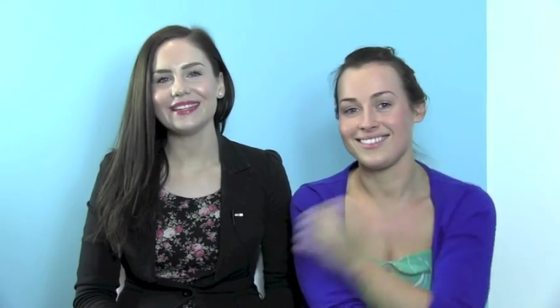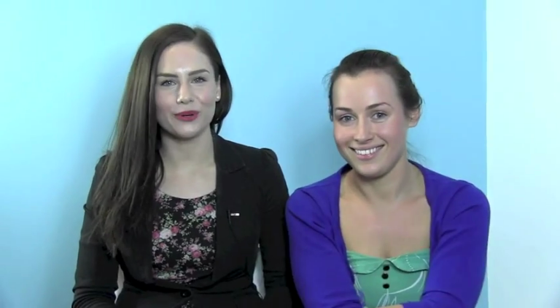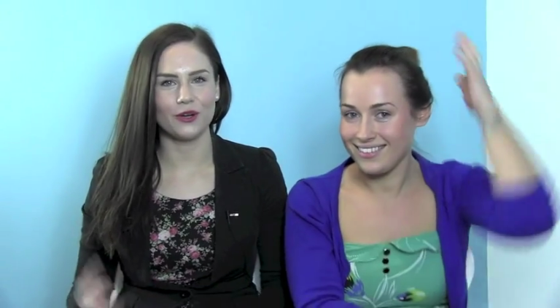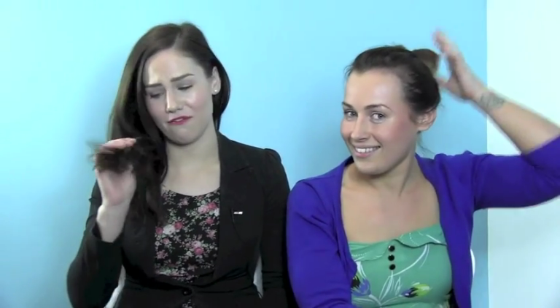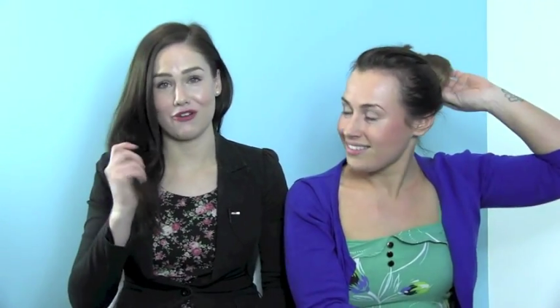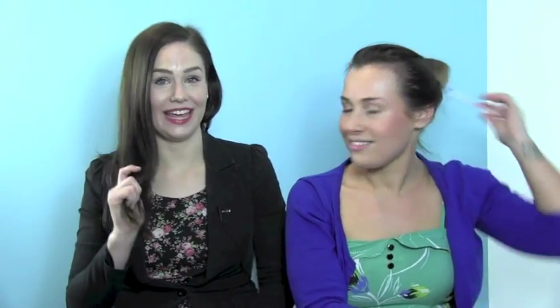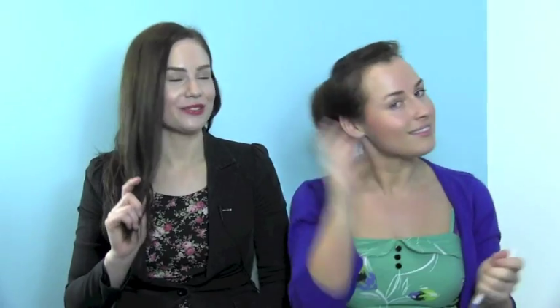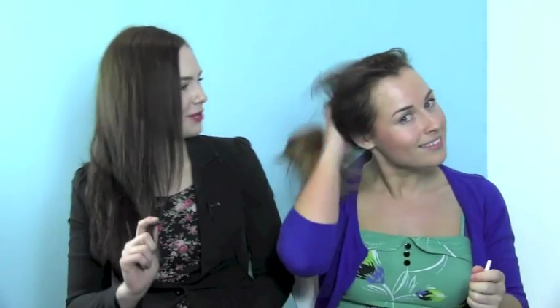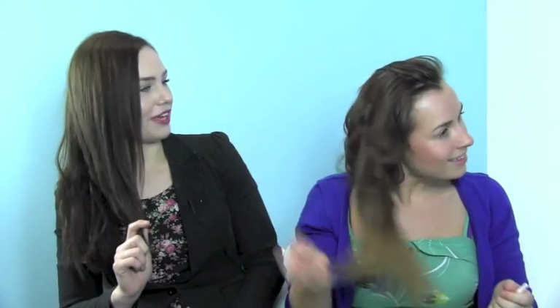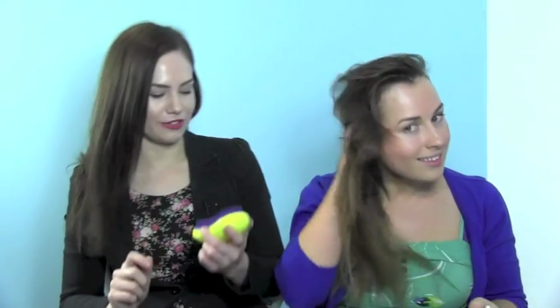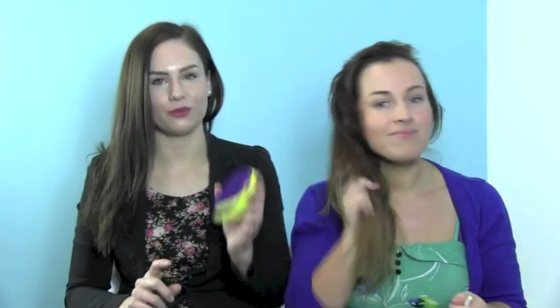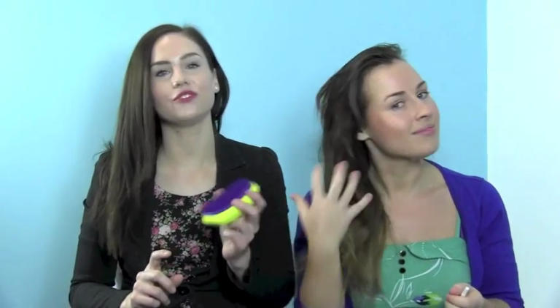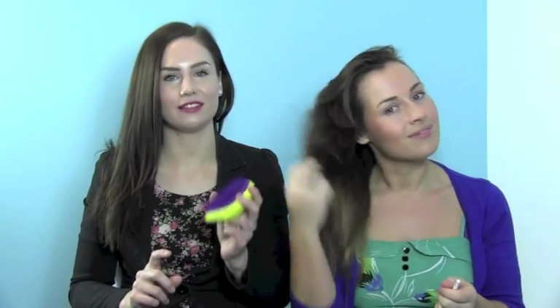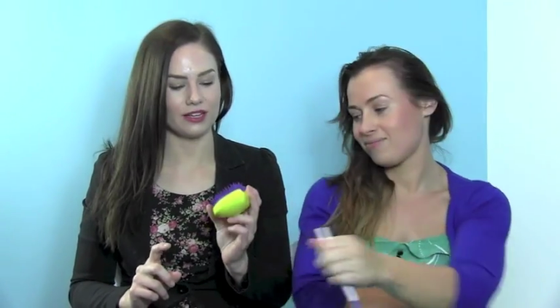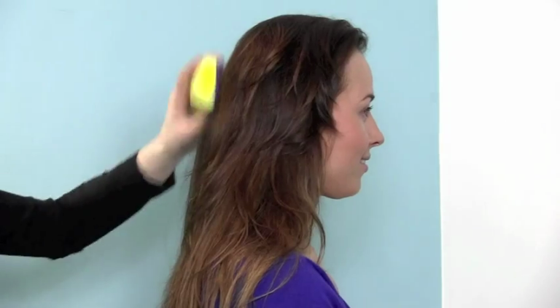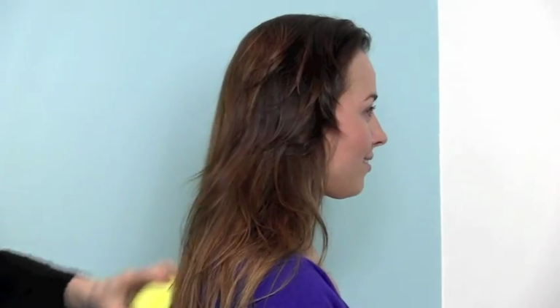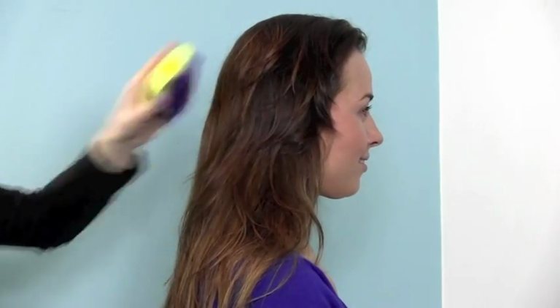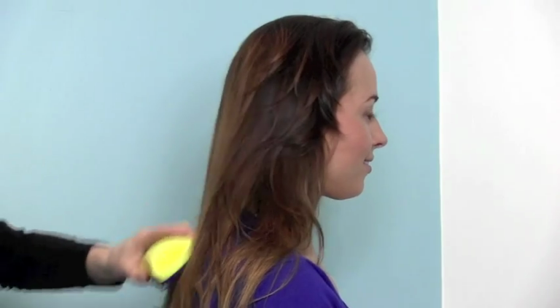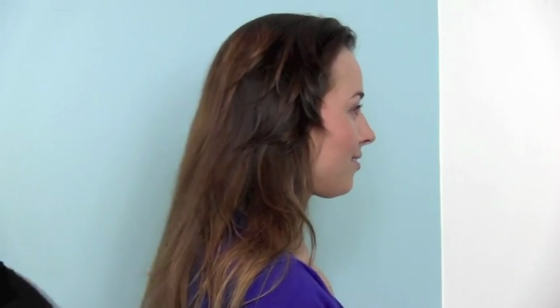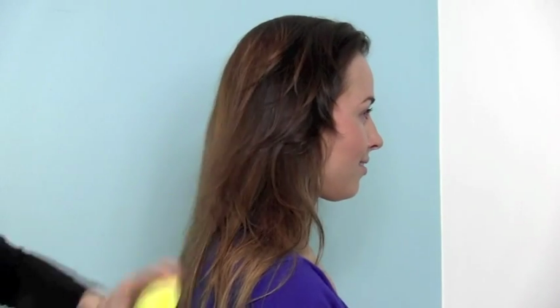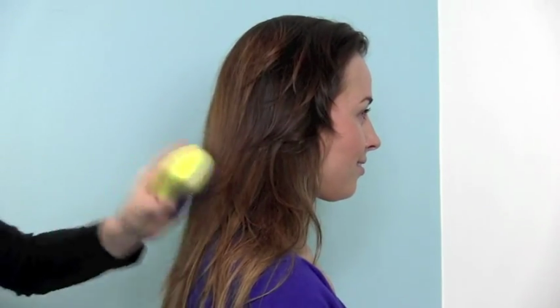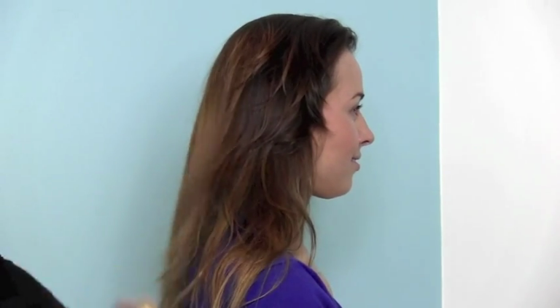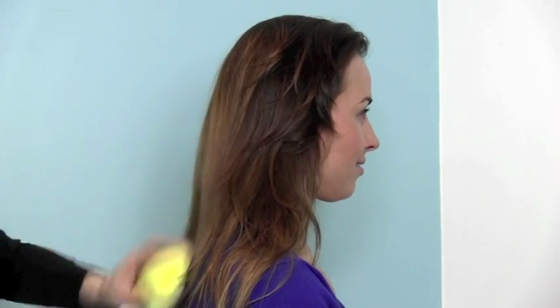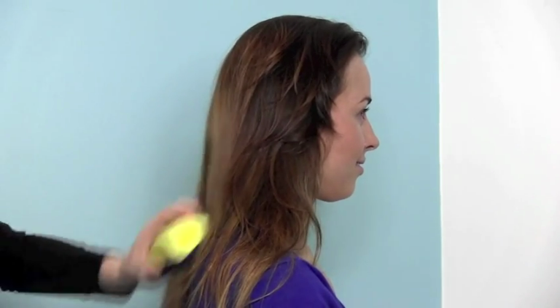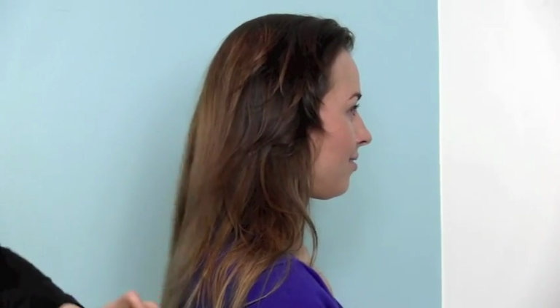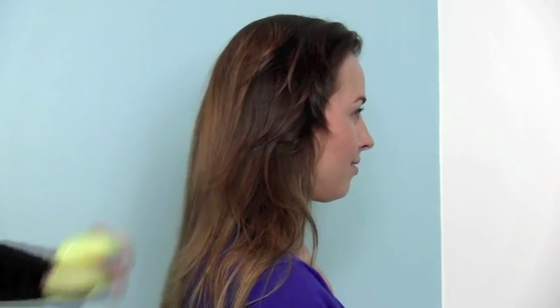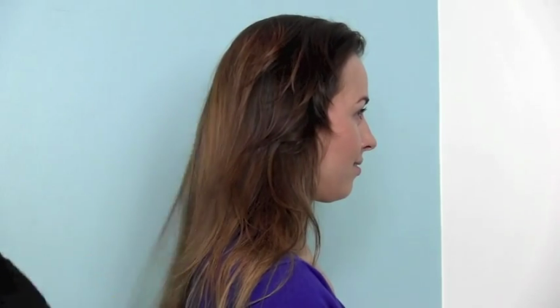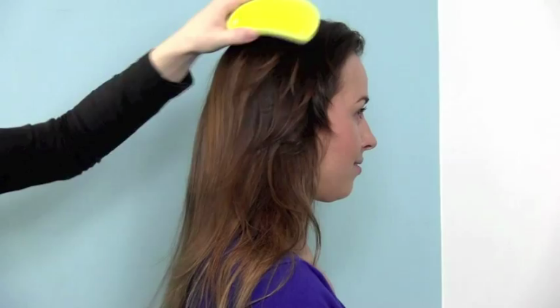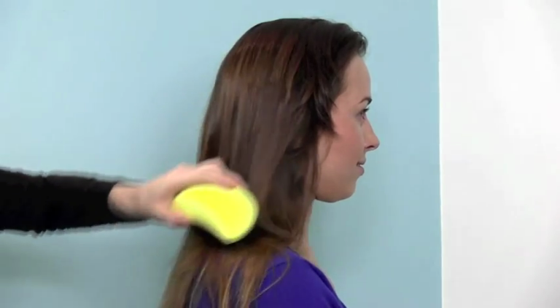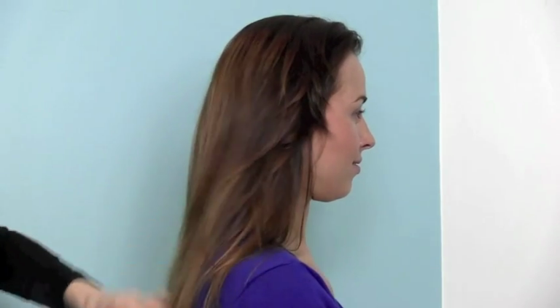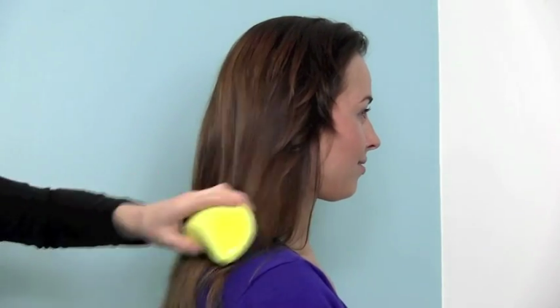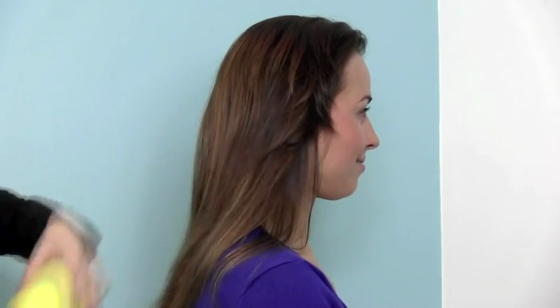Kate and I both have long, very knotty hair, so today we're going to show you how to use it because we're huge fans of this product. The Tangle Teaser can be used on wet and dry hair, and don't be afraid to apply a firm pressure when brushing your hair from roots to ends.